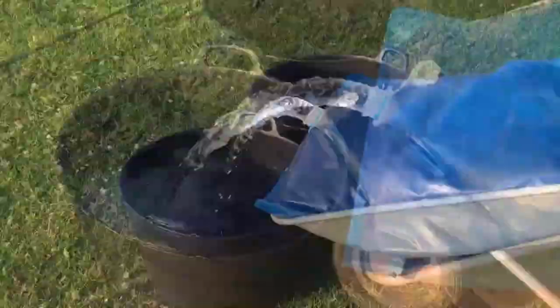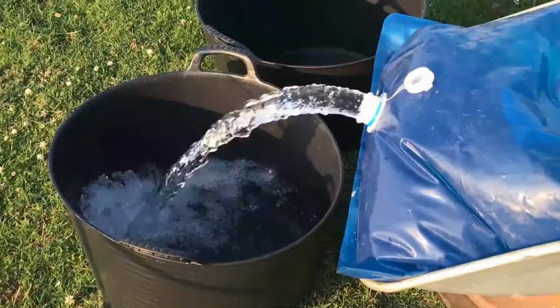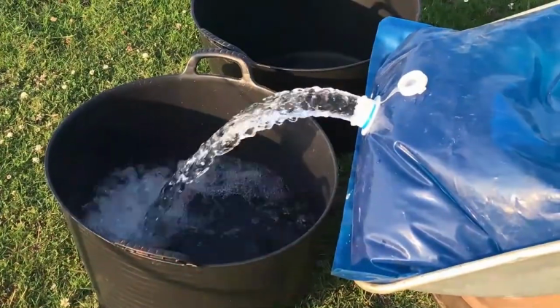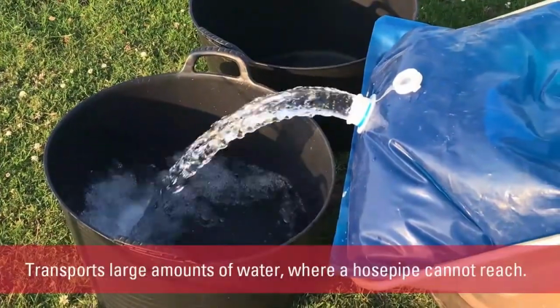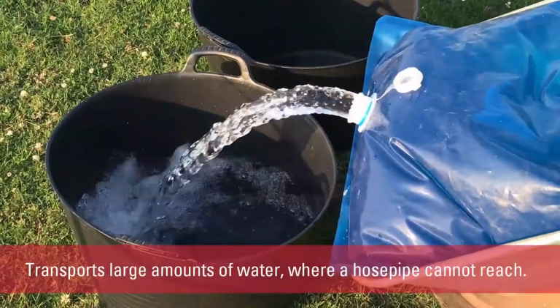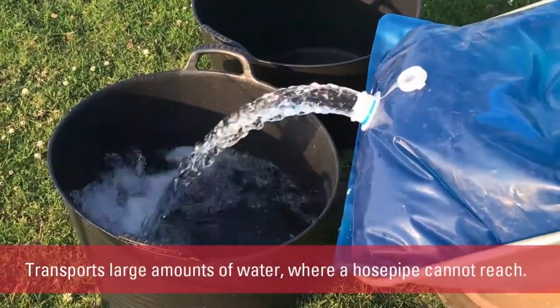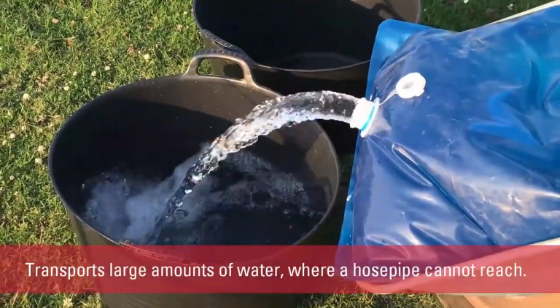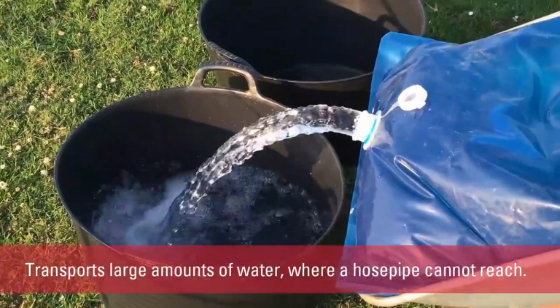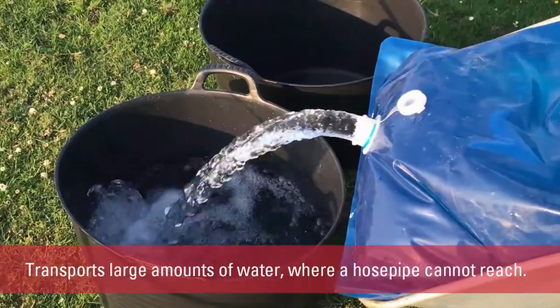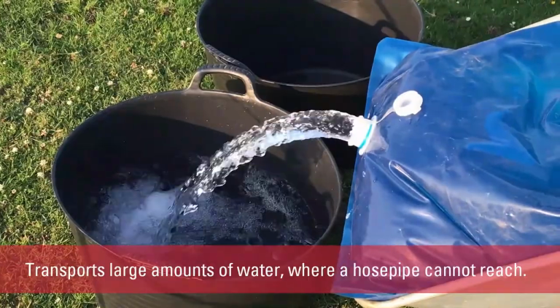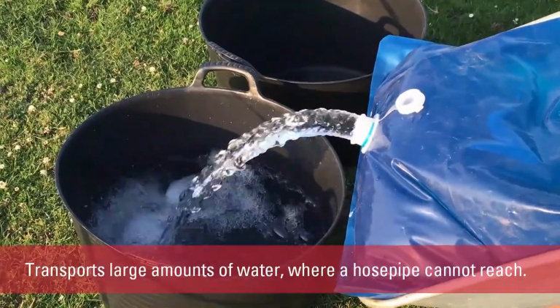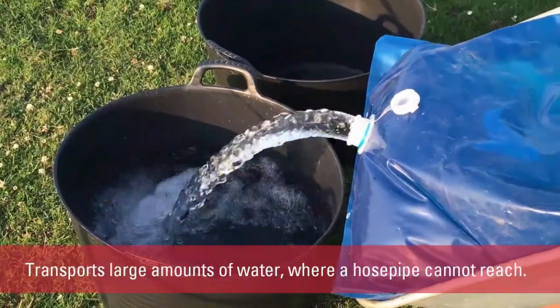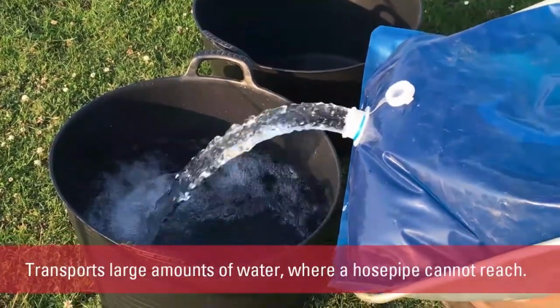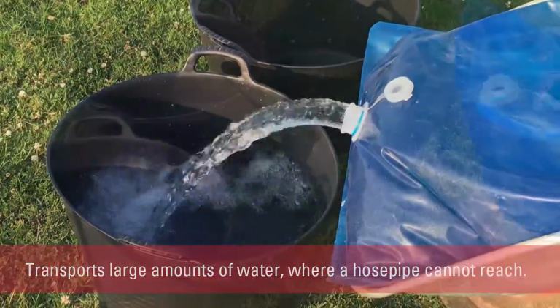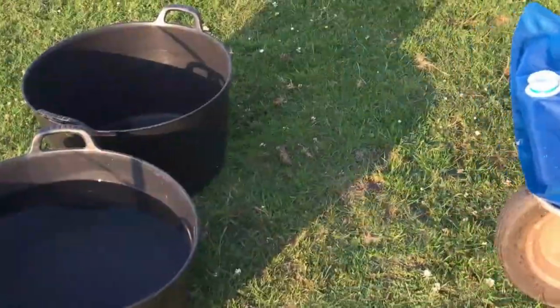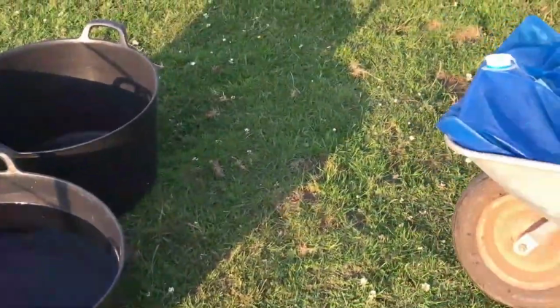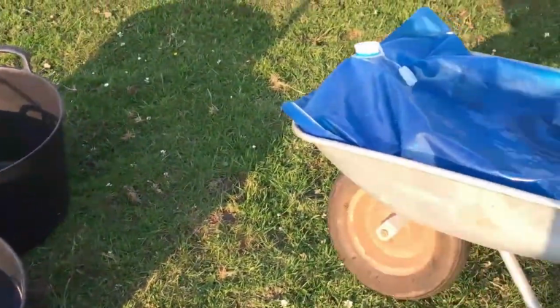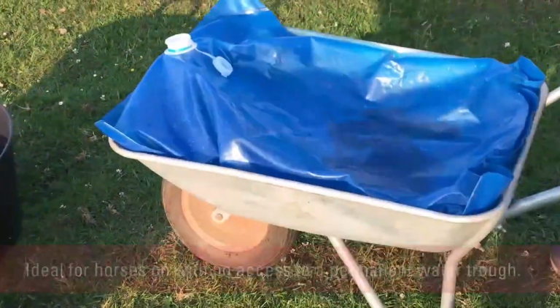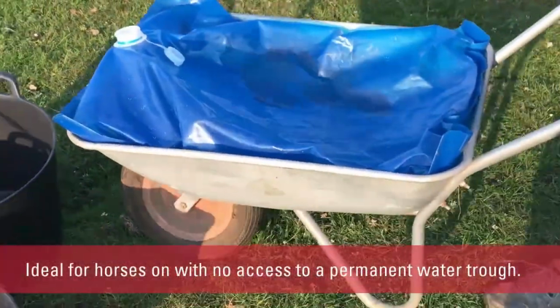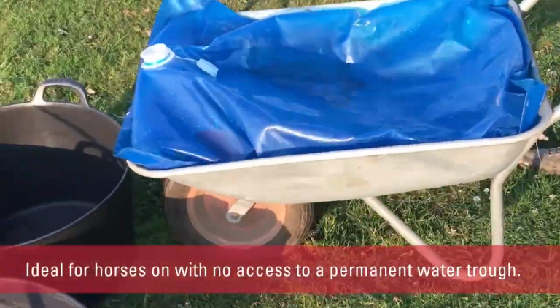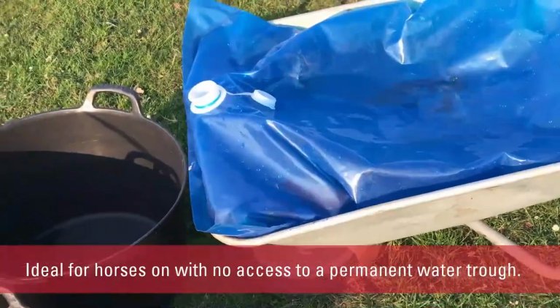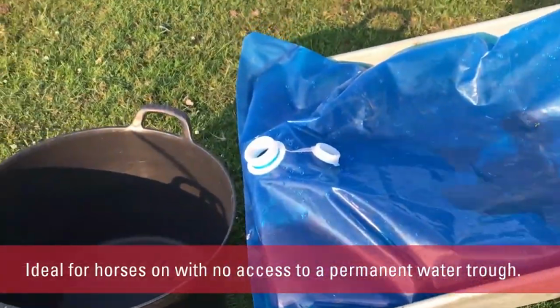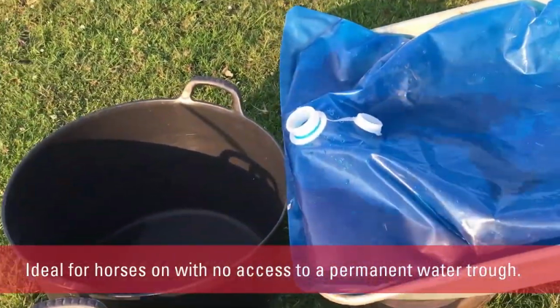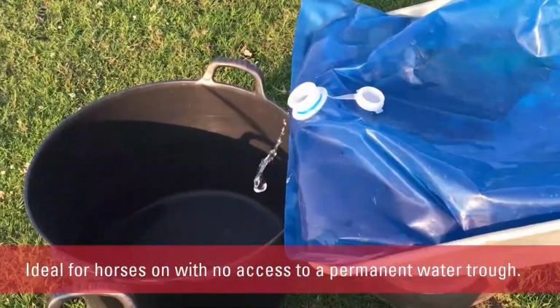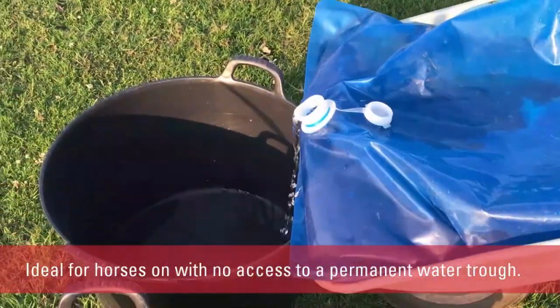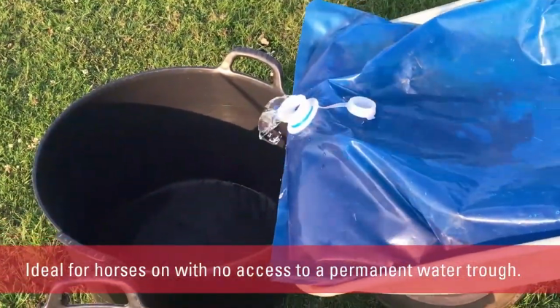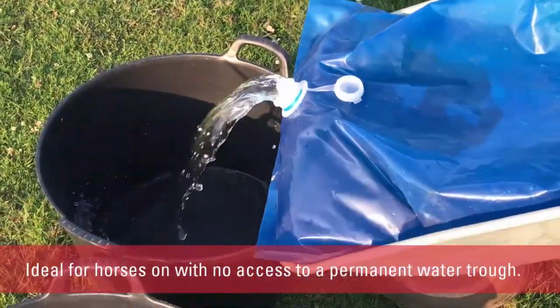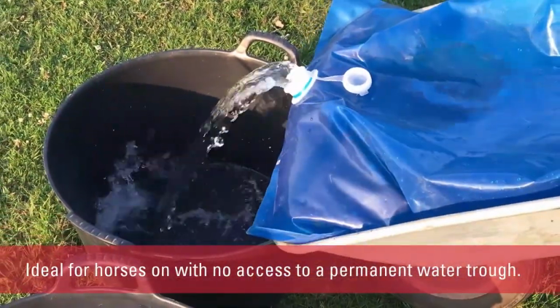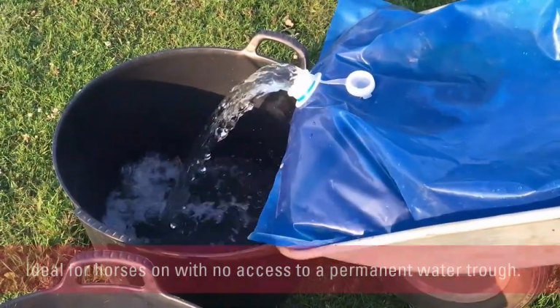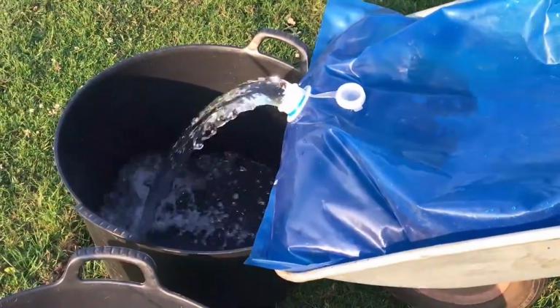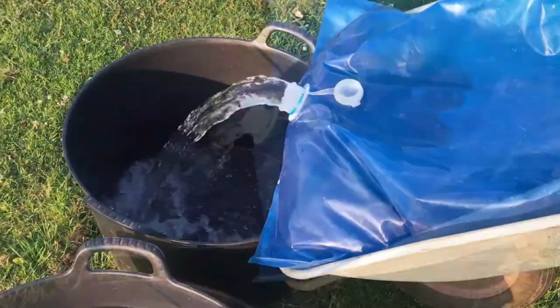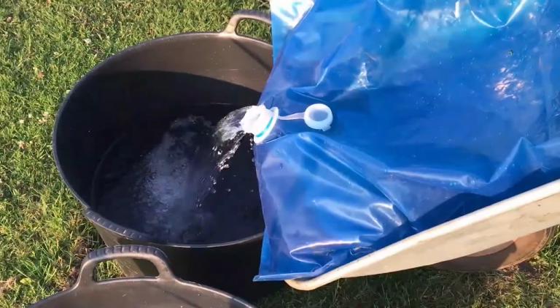The H2GO bag is an easy way of transporting large amounts of water to areas where a hose pipe cannot reach. It's ideal for horses on temporary restricted grazing with no access to a permanent water trough.